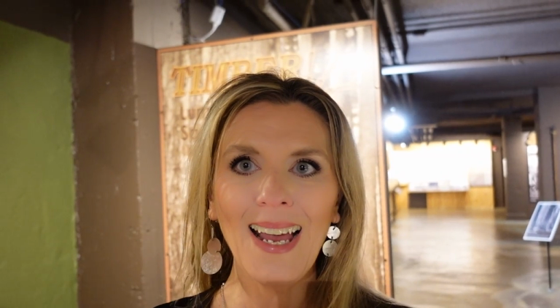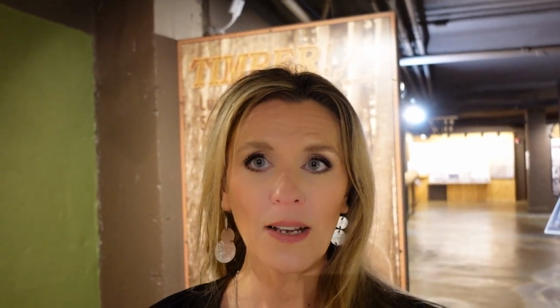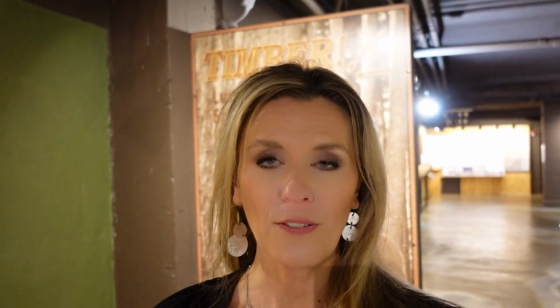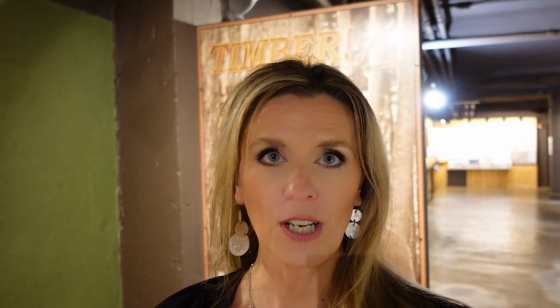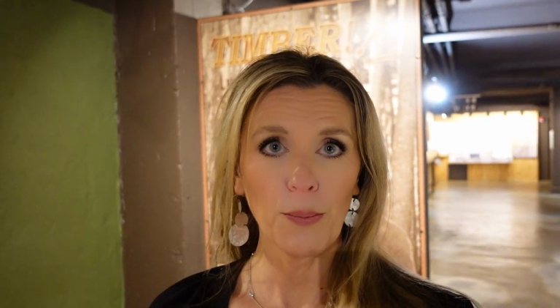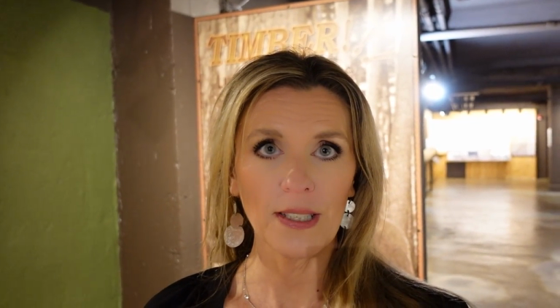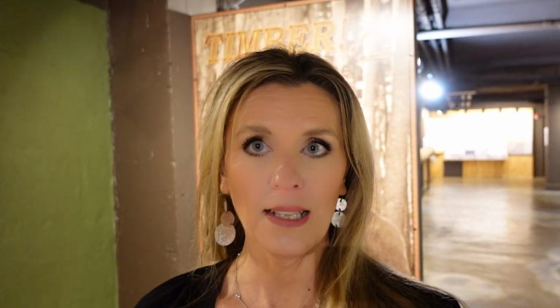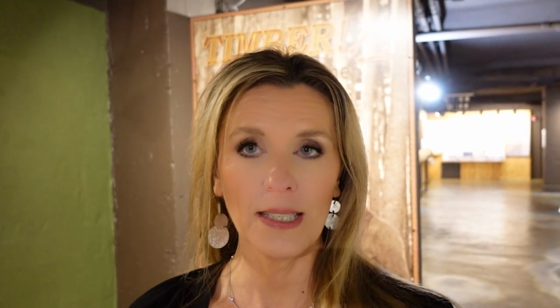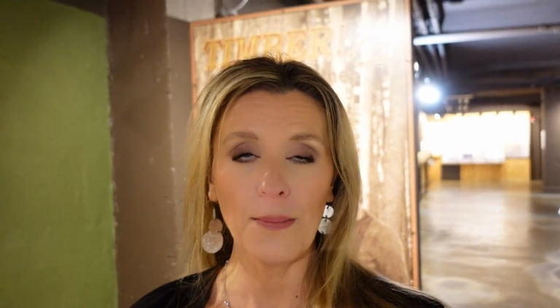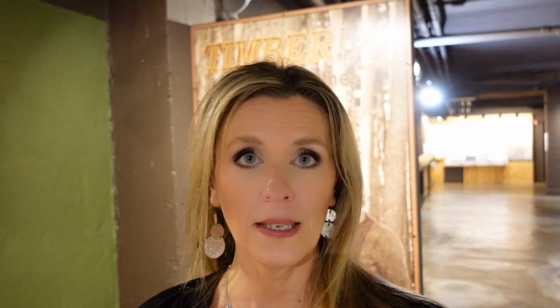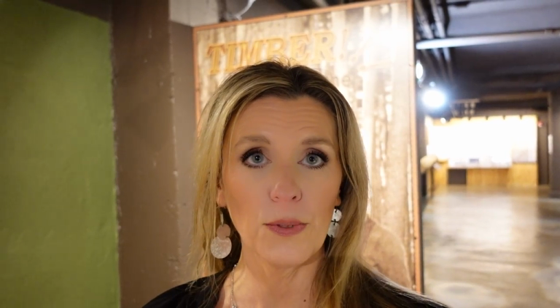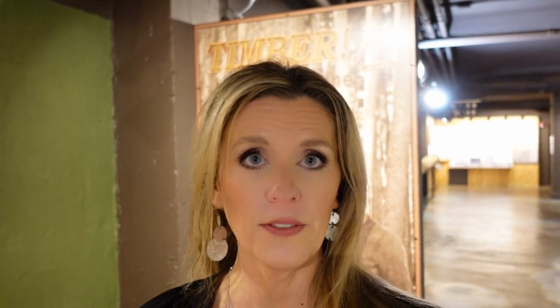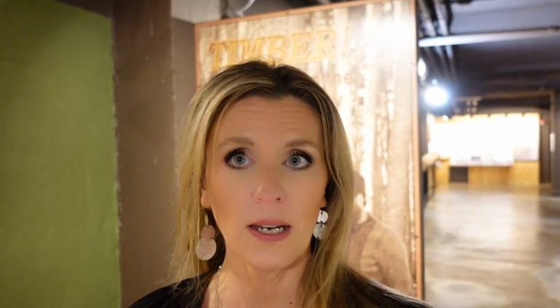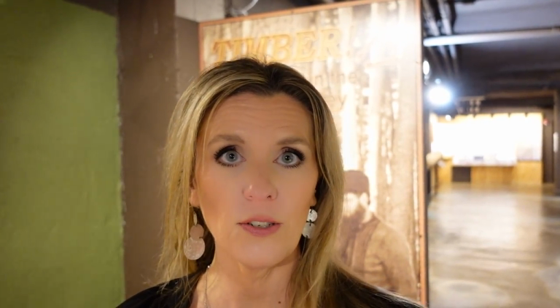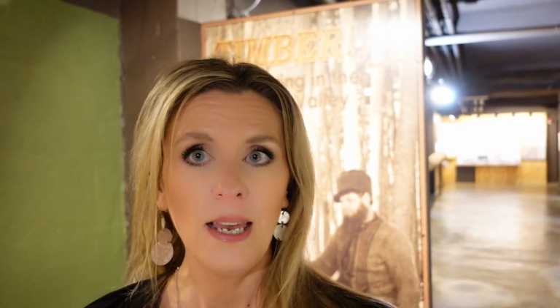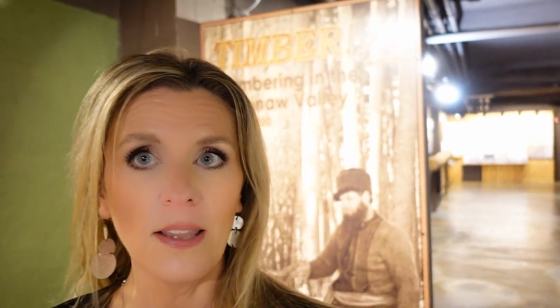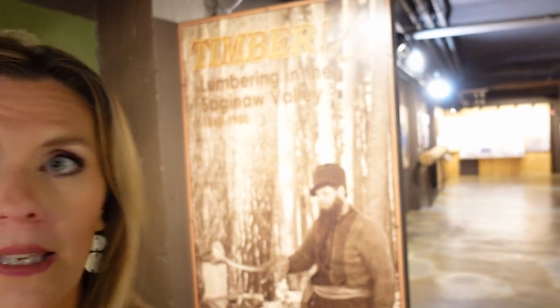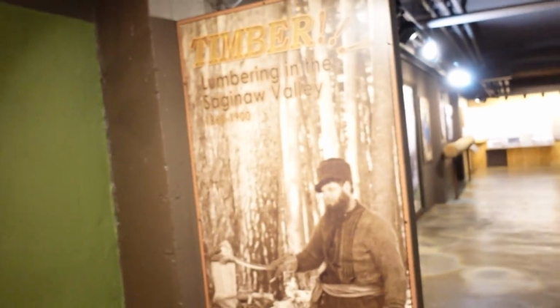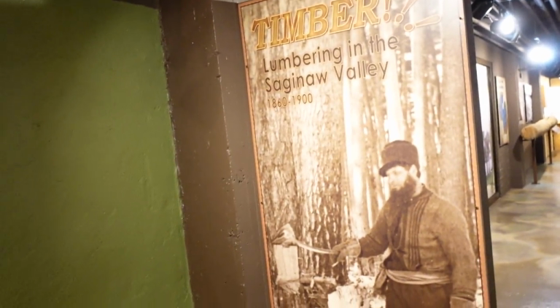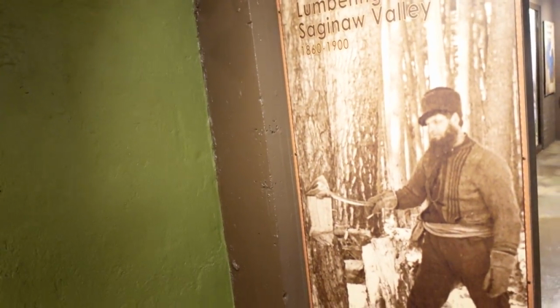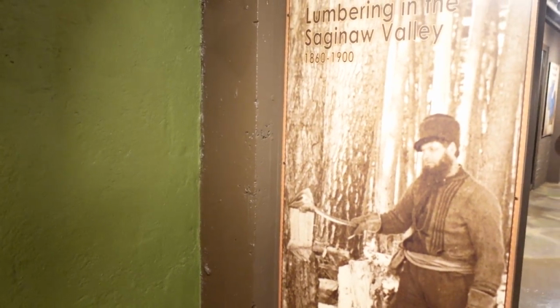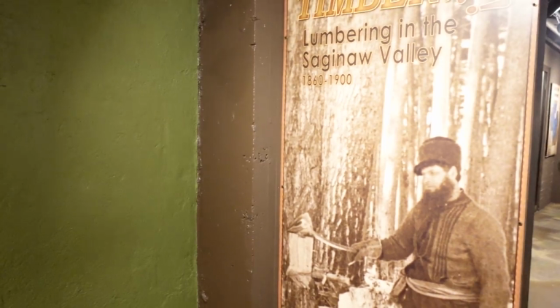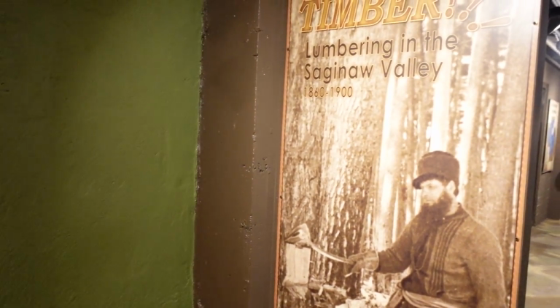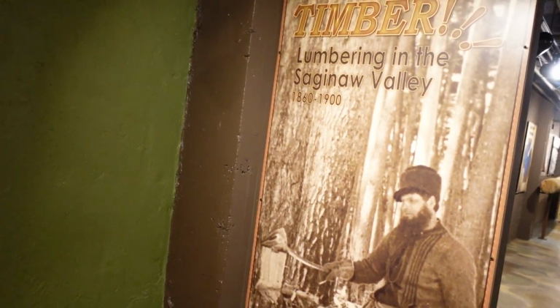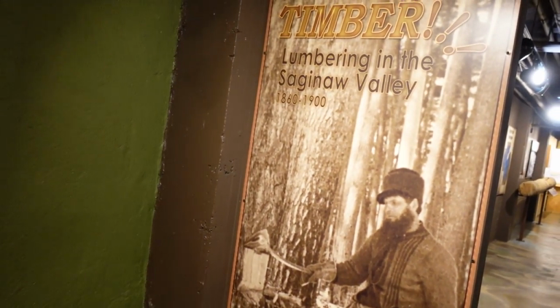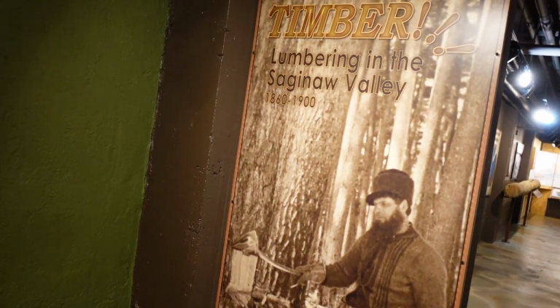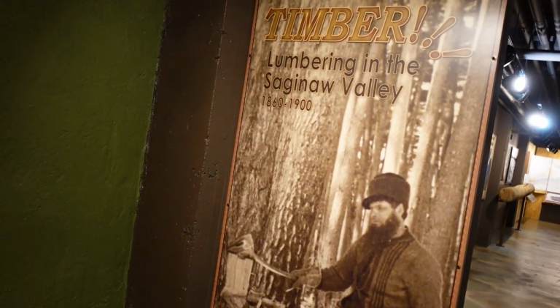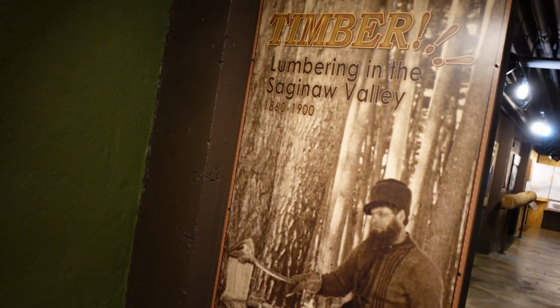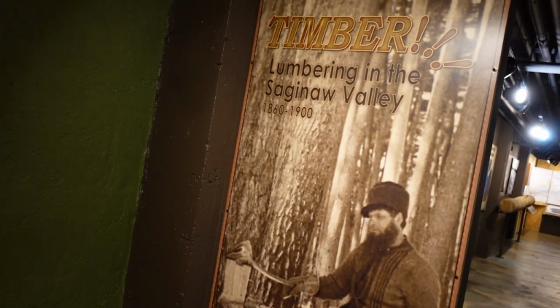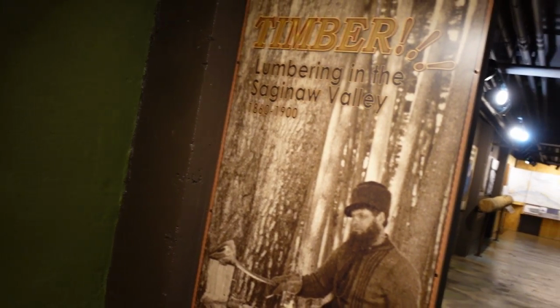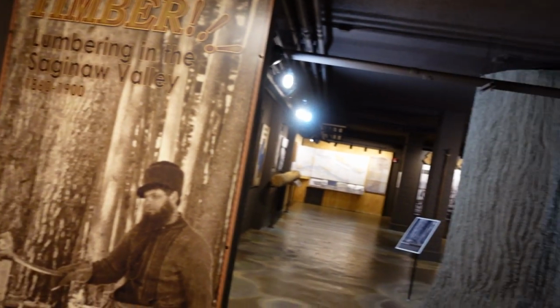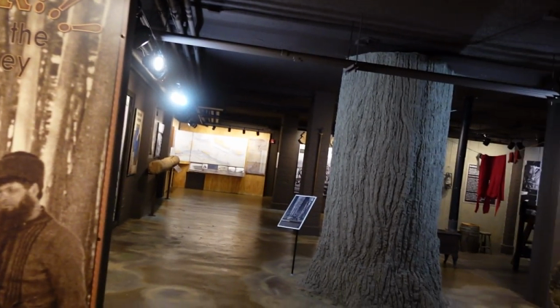Hi, I'm Dr. Amy French, history professor at Delta College, and today I'm at the Castle Museum of Saginaw County History. I thought I'd take you on a quick little view here of timber lumbering in the Saginaw Valley, 1860 to 1900.